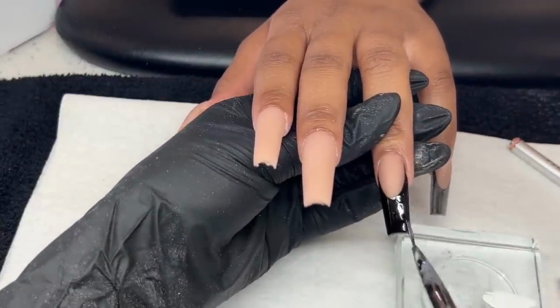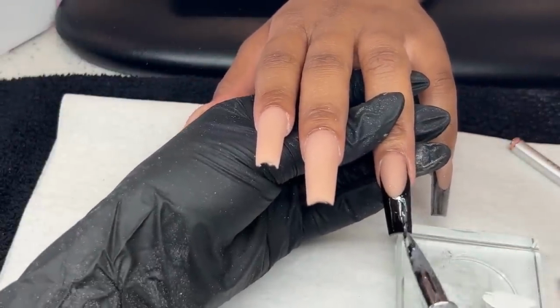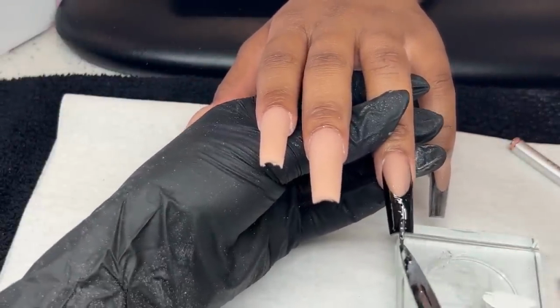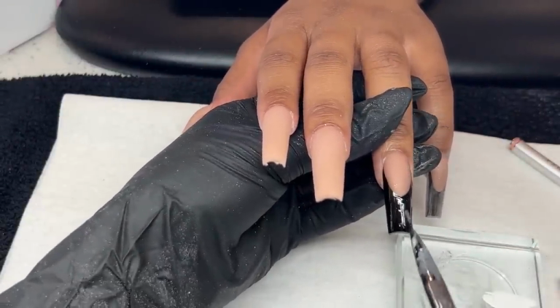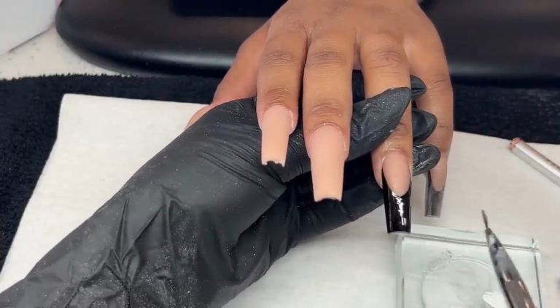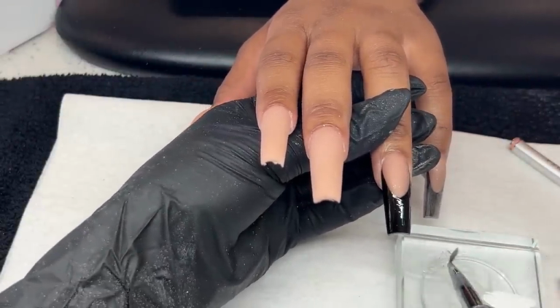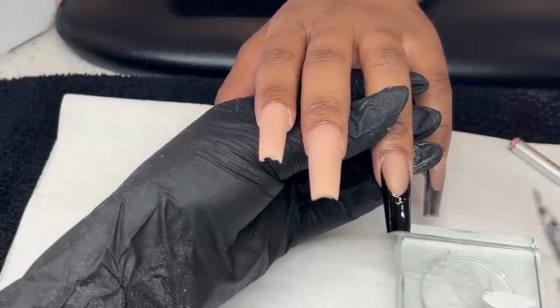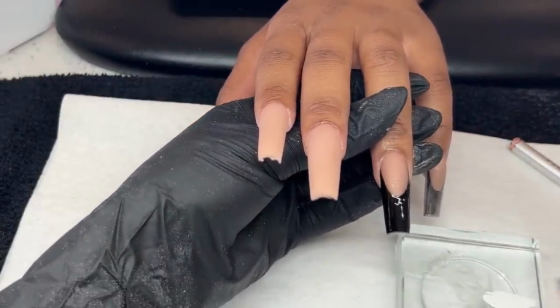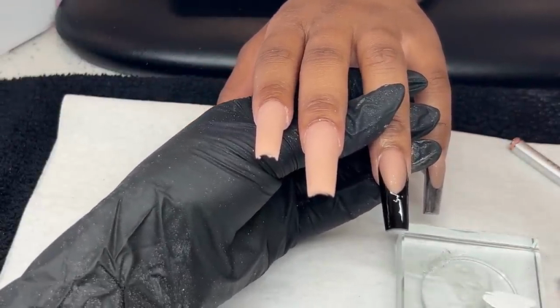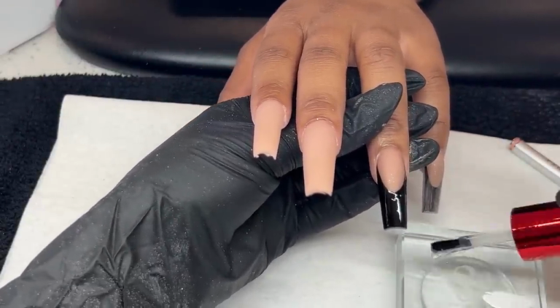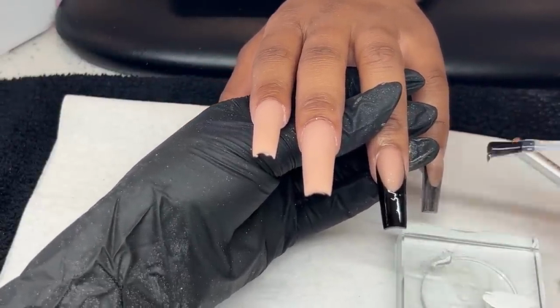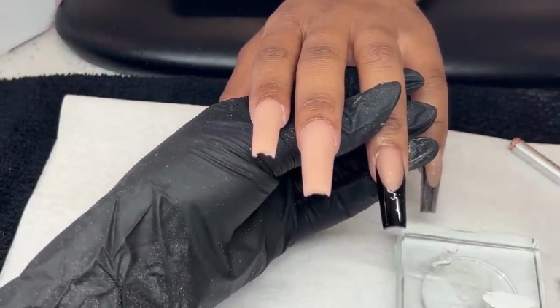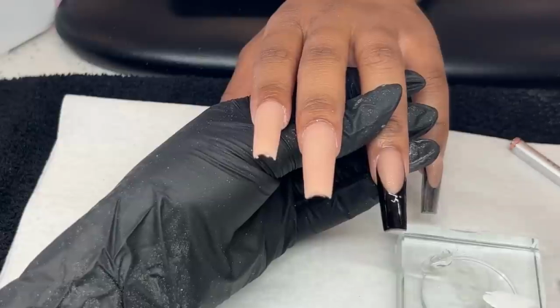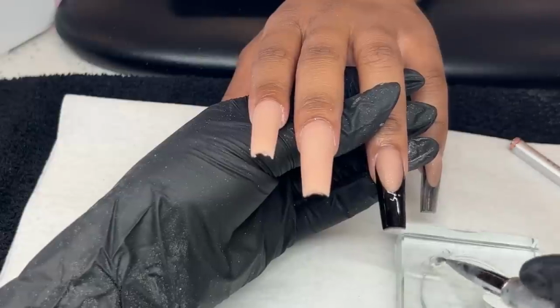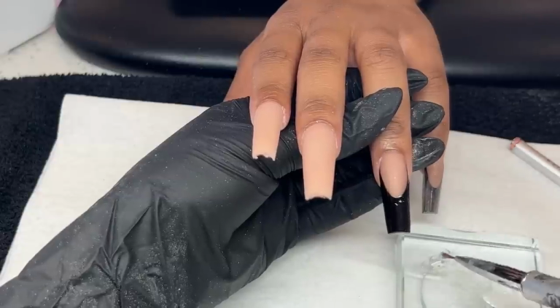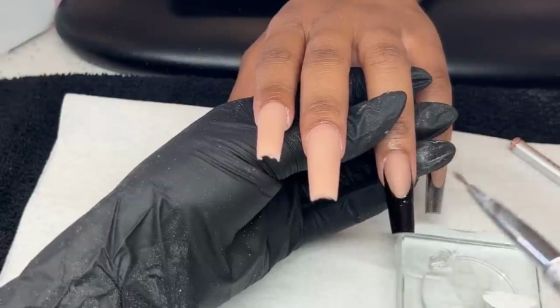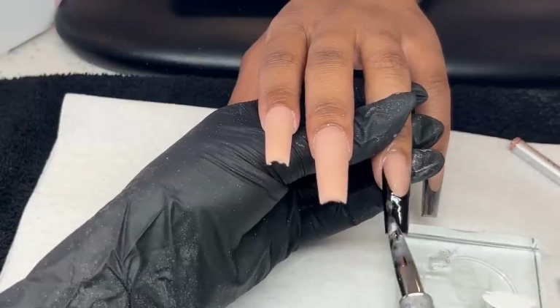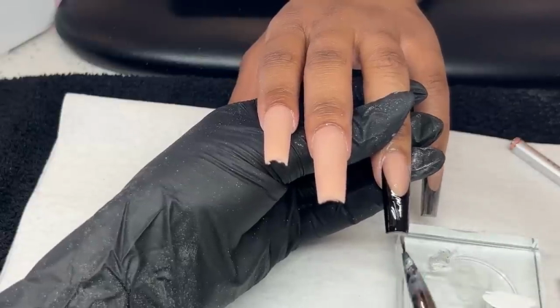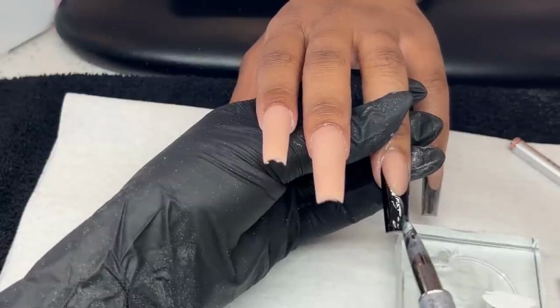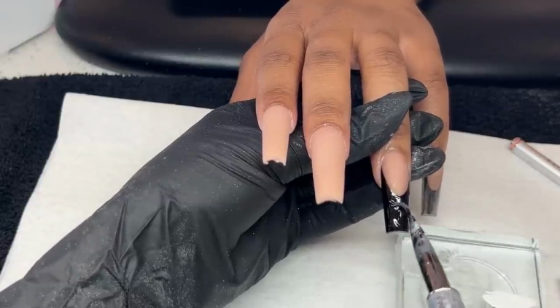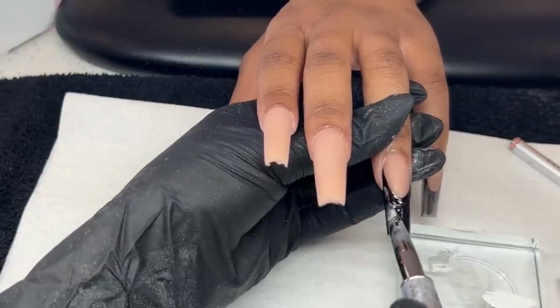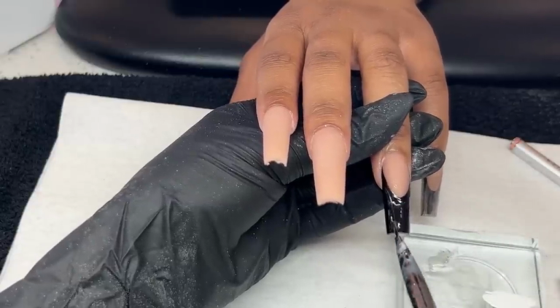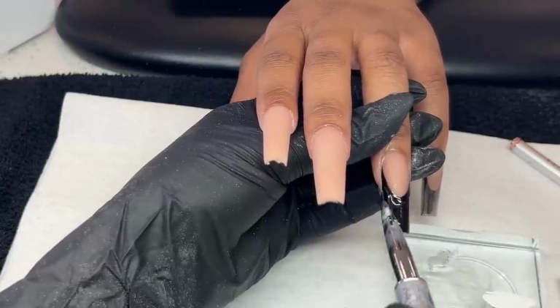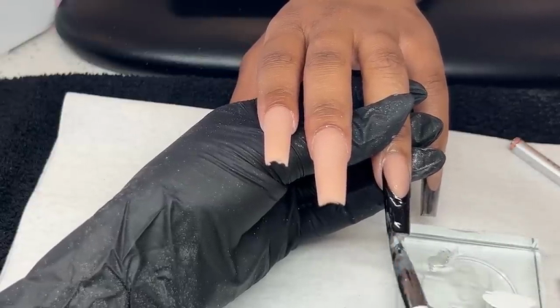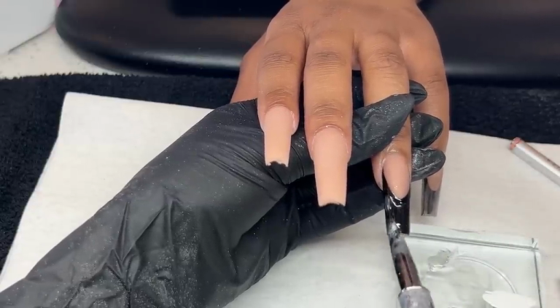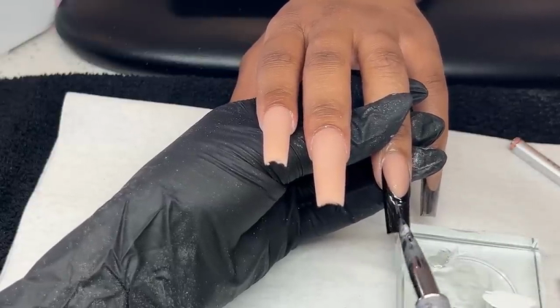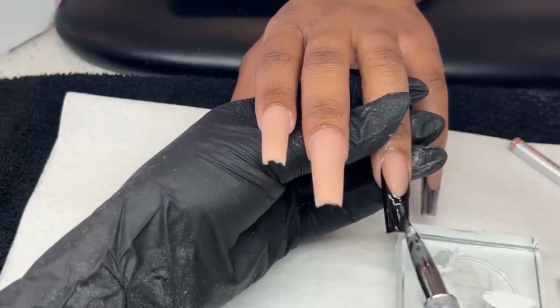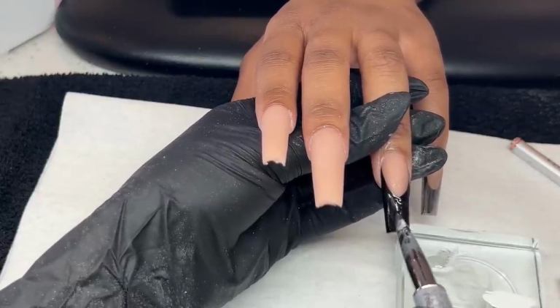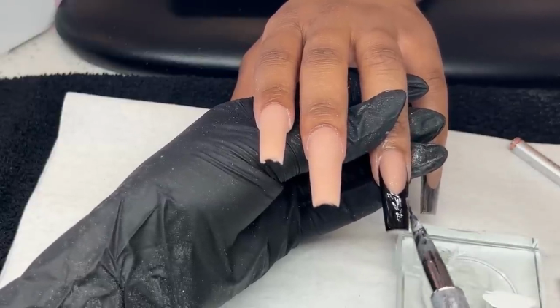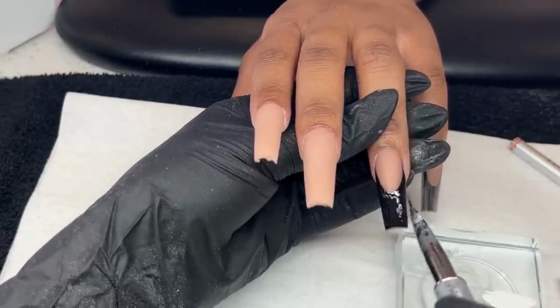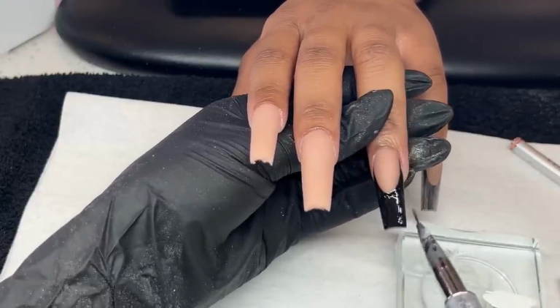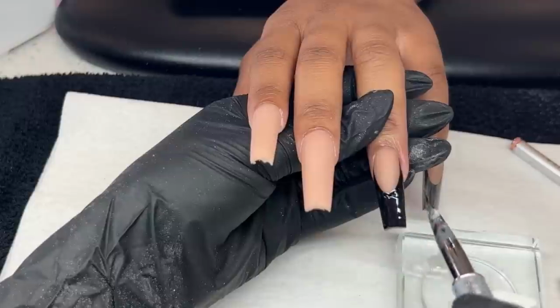As that is curing in the light, I'm going to work on the opposite hand — always recommend doing that so that you use your time efficiently. If you're a beginner nail tech and getting overwhelmed, just keep moving — you got this, it will be fine. I feel like a lot of the time I would just wait to make sure I did it correctly, and you're wasting time. So might as well just keep moving.